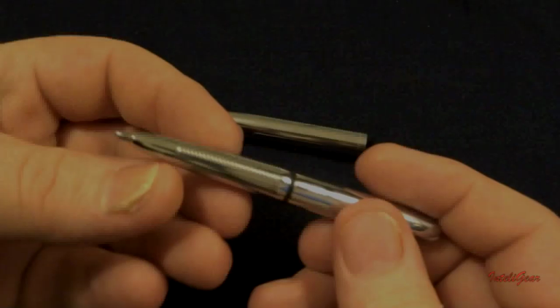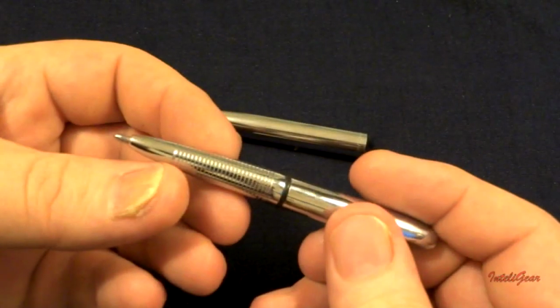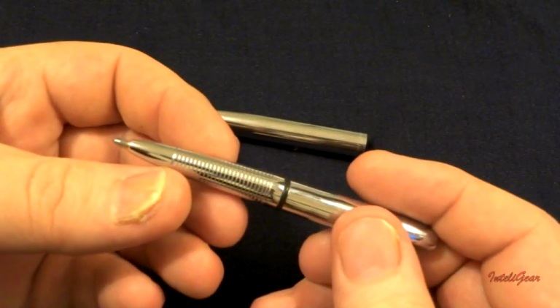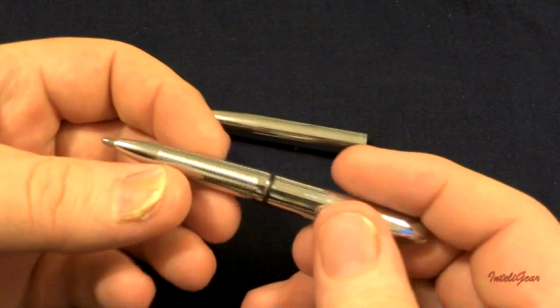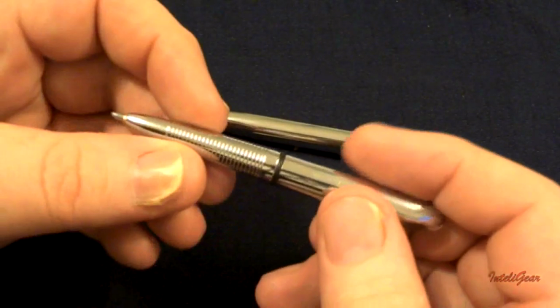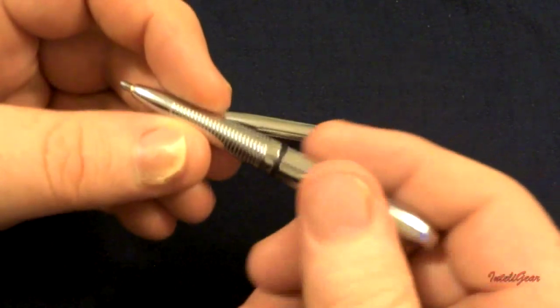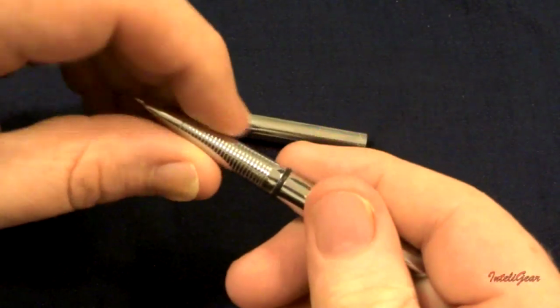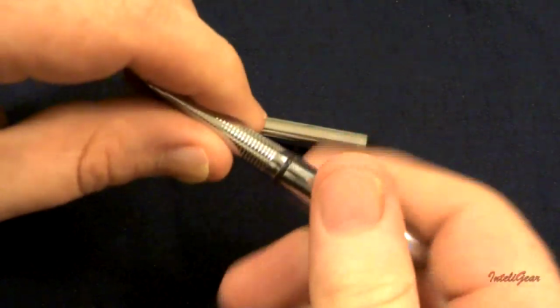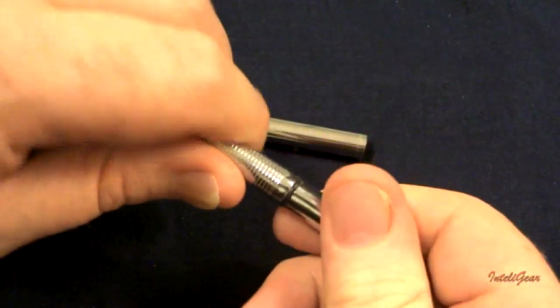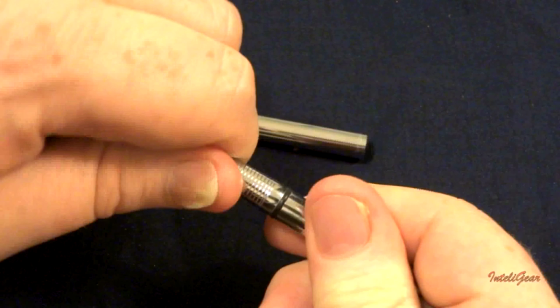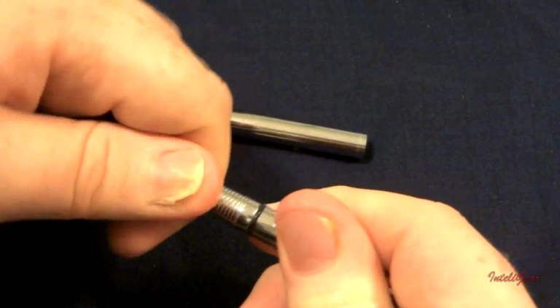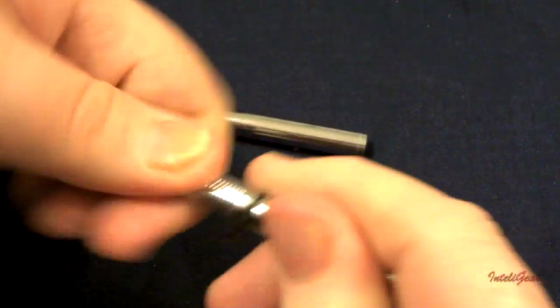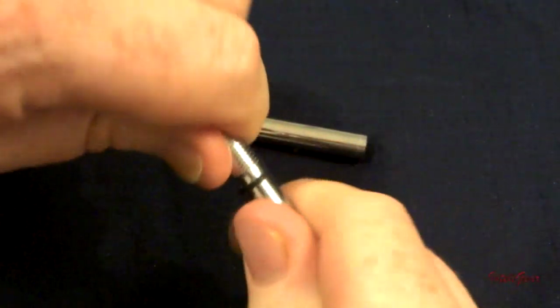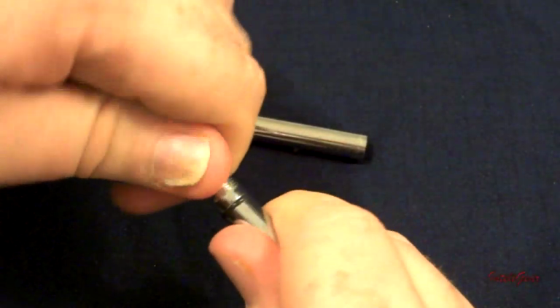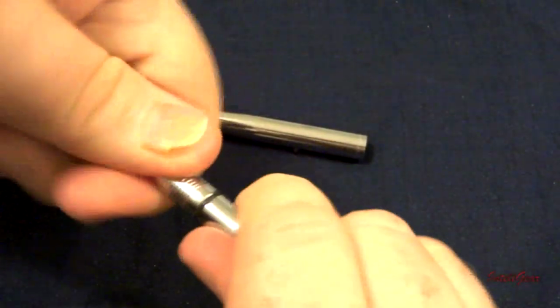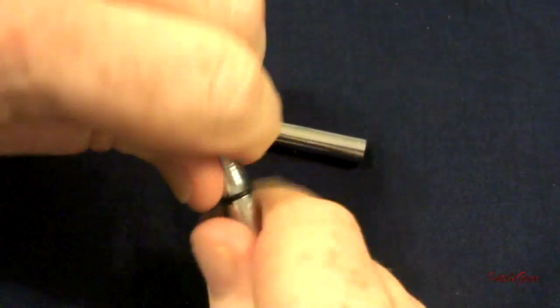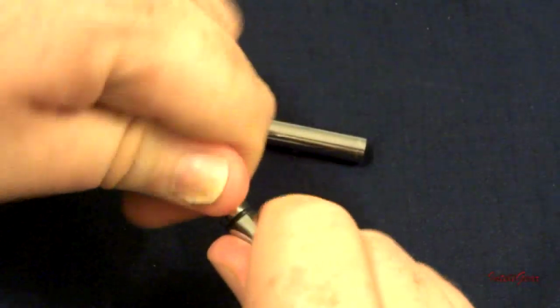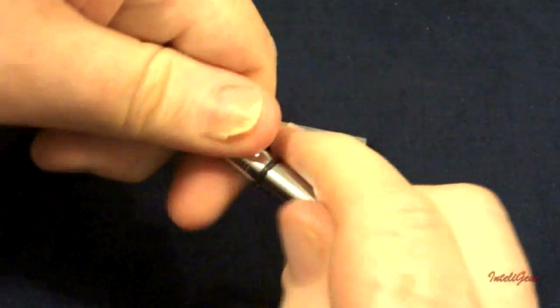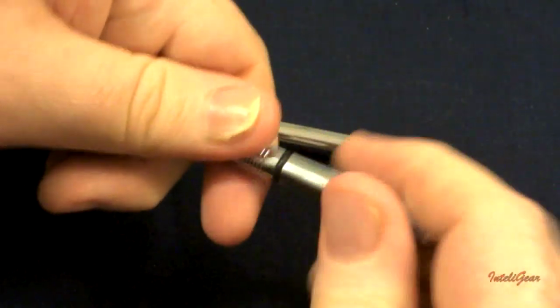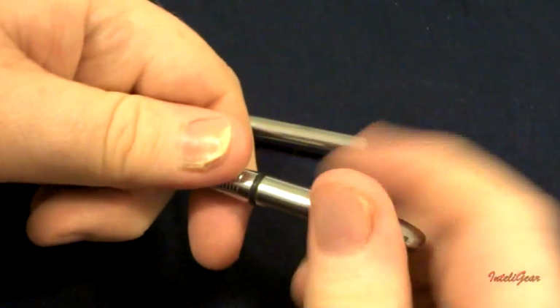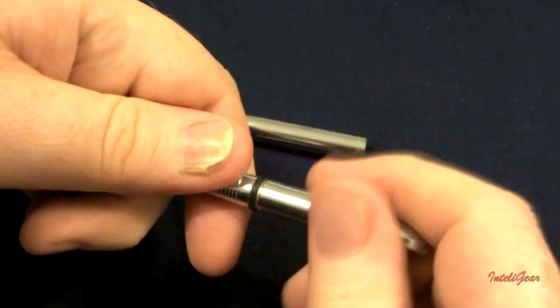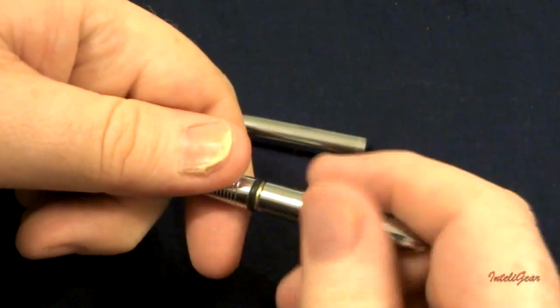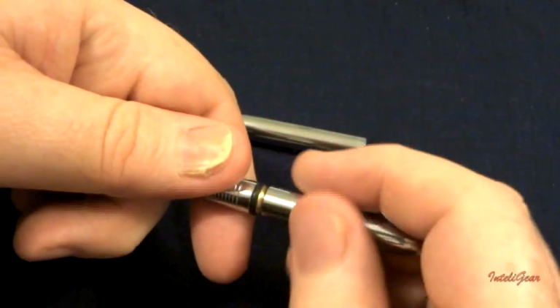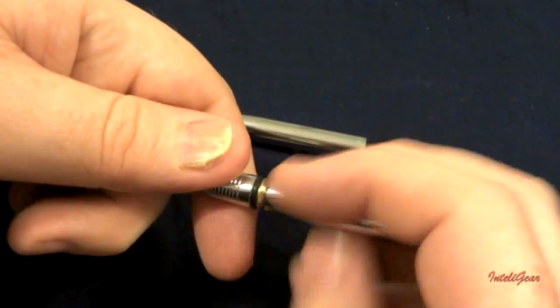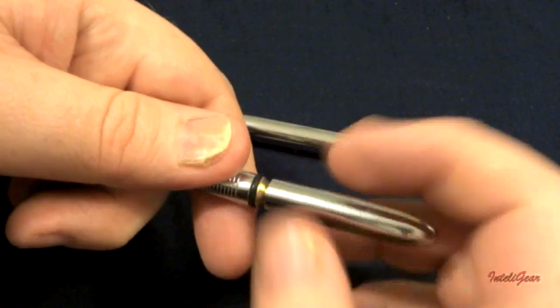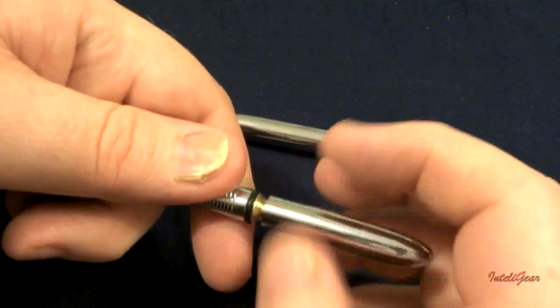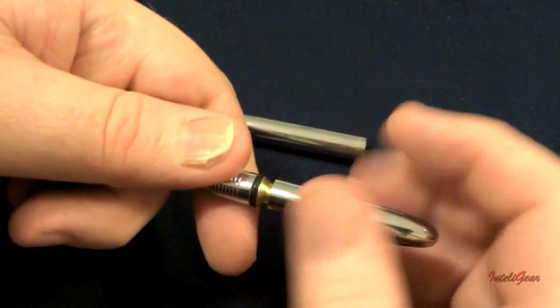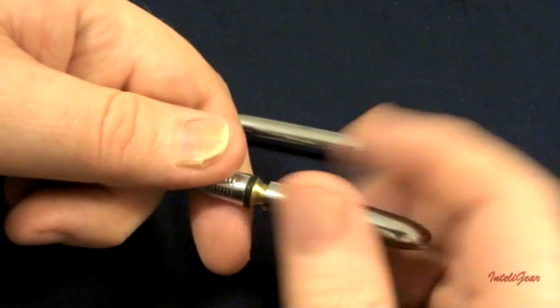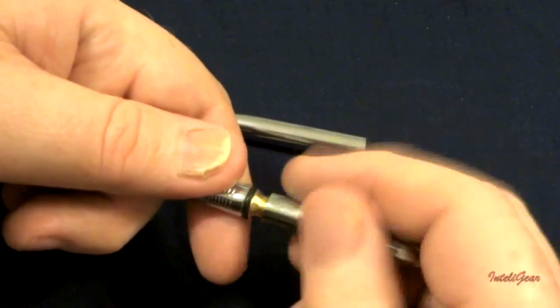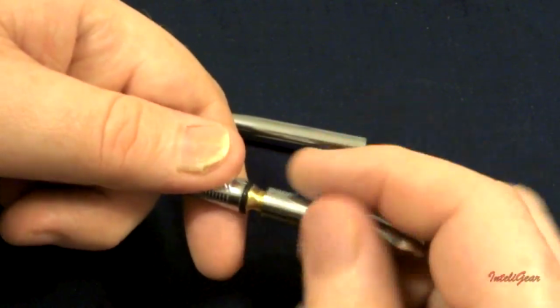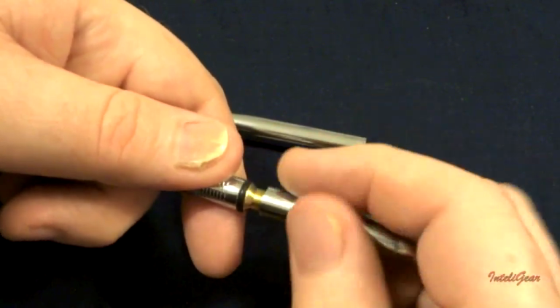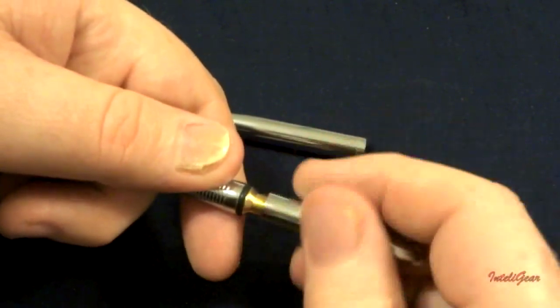Replacing the ink cartridge is as easy as simply unscrewing the pen housing, then removing and replacing the old cartridge with a new cartridge.